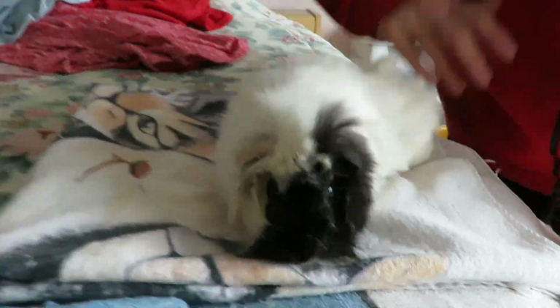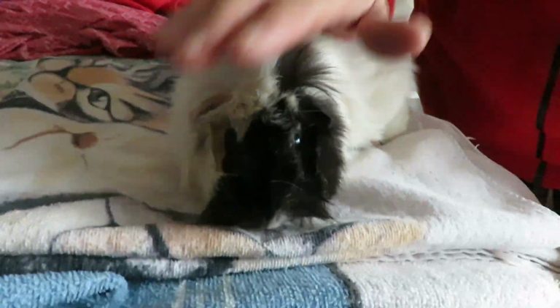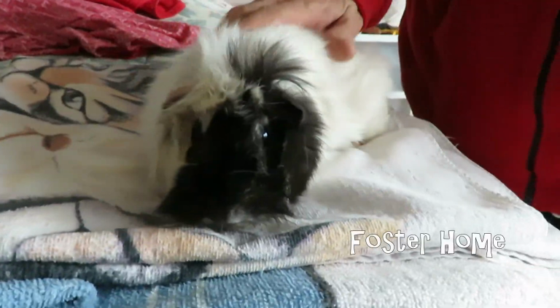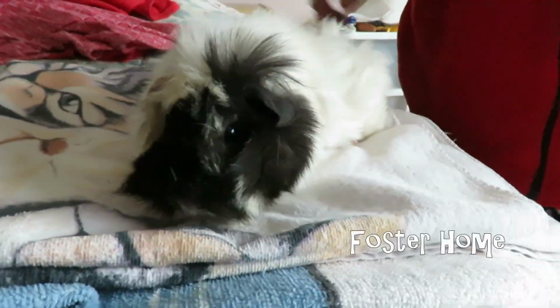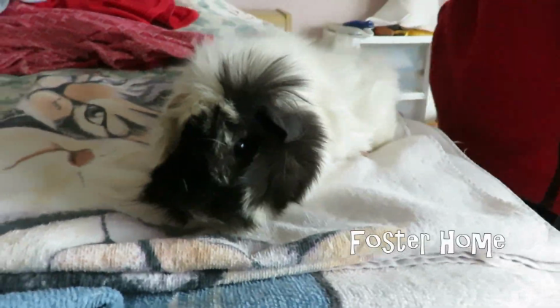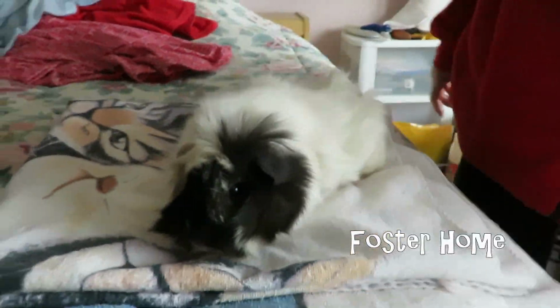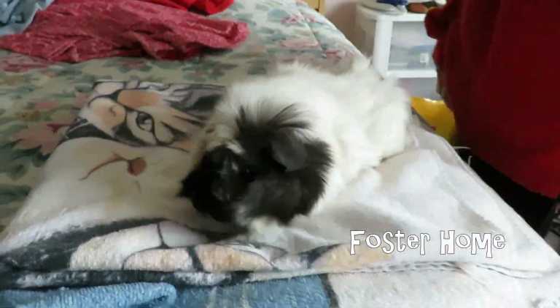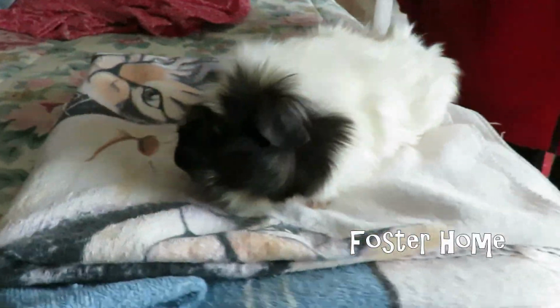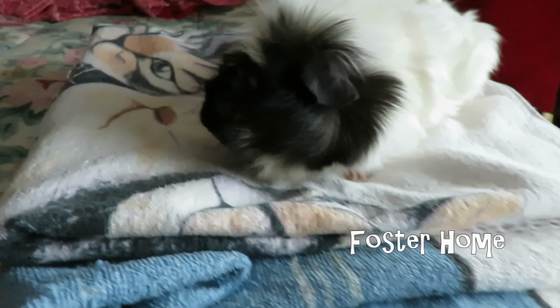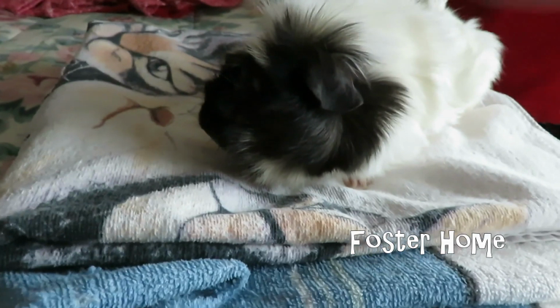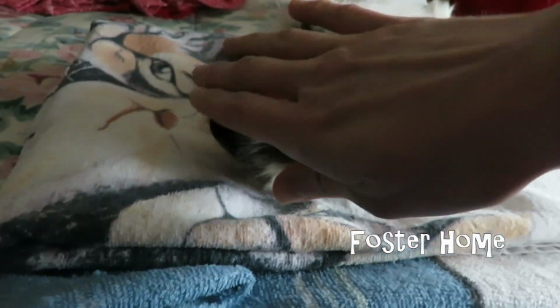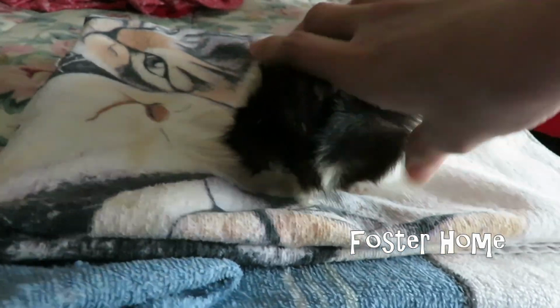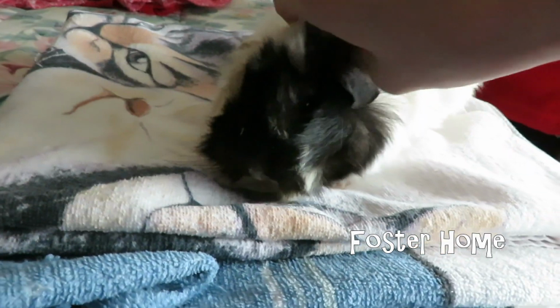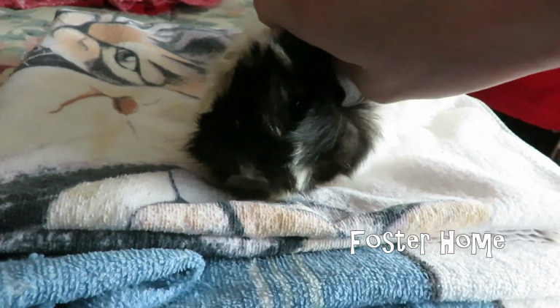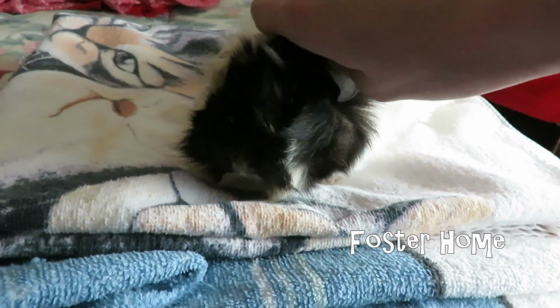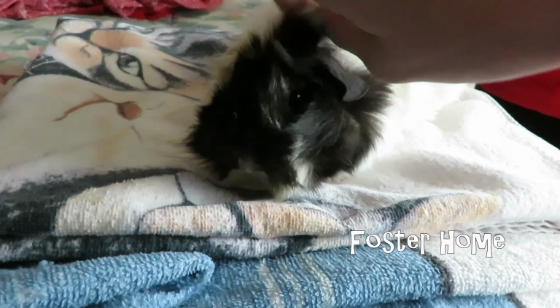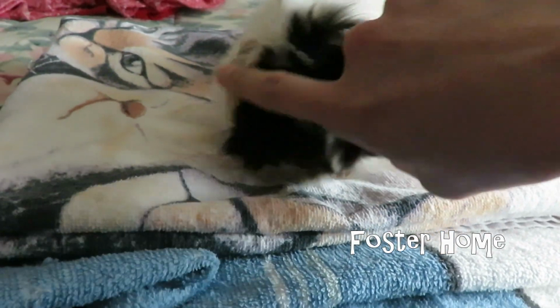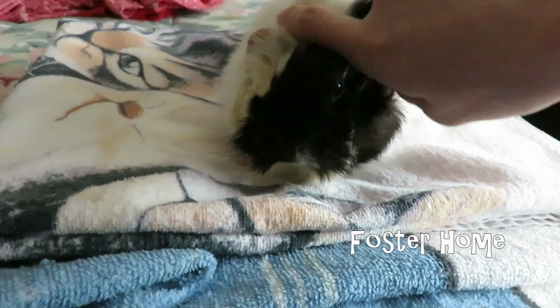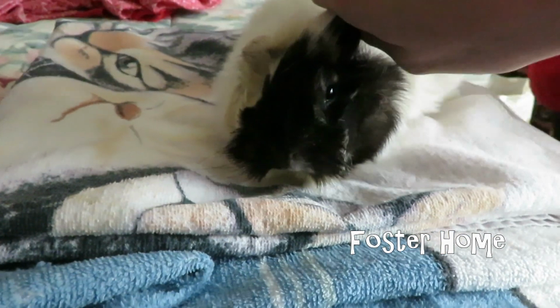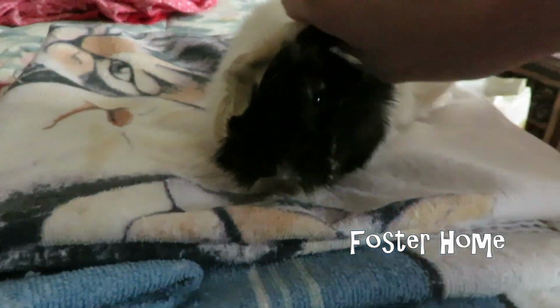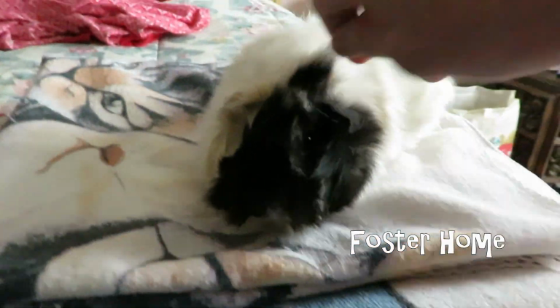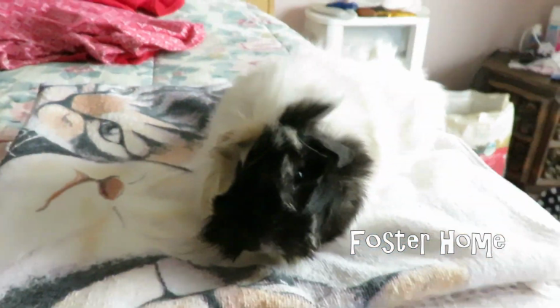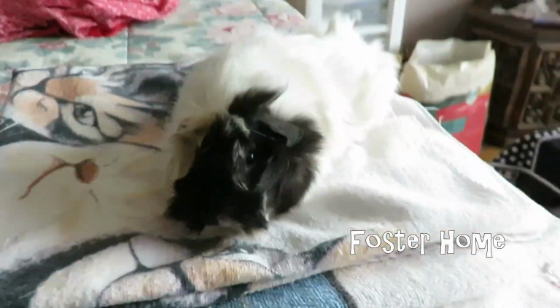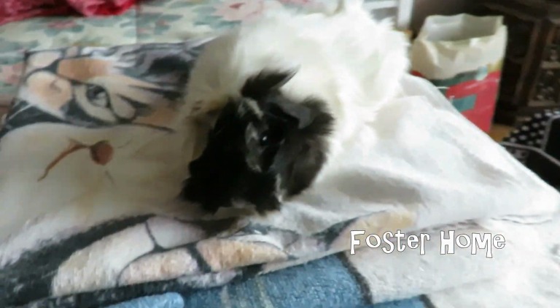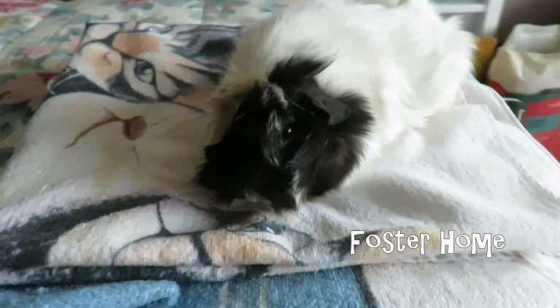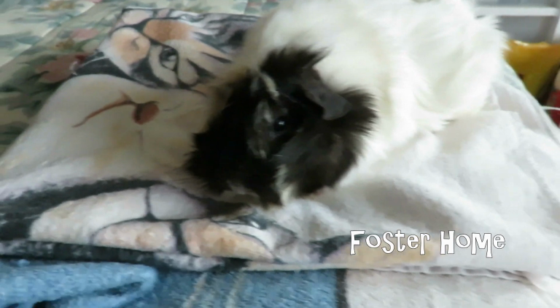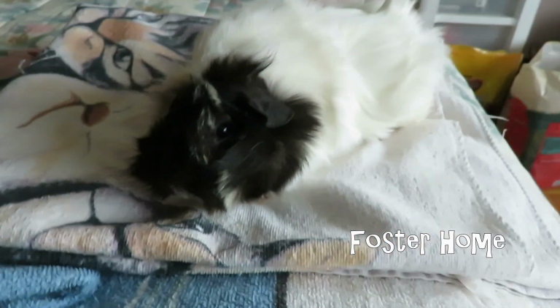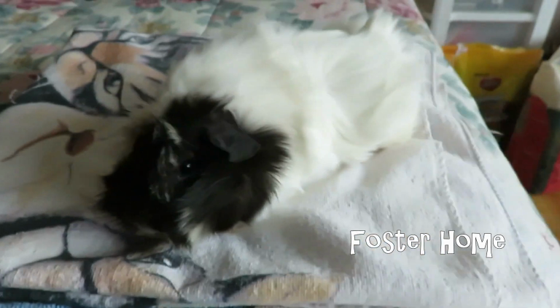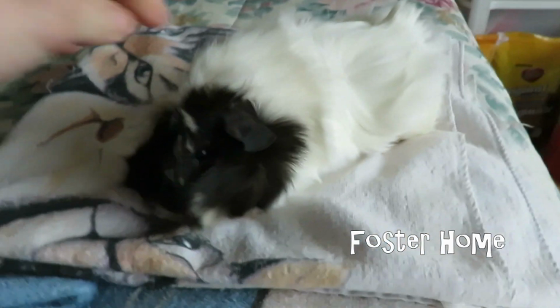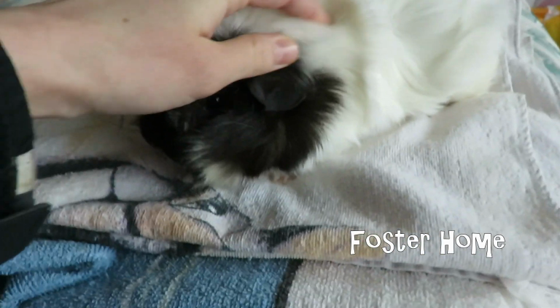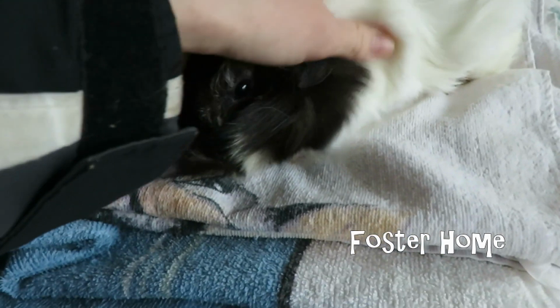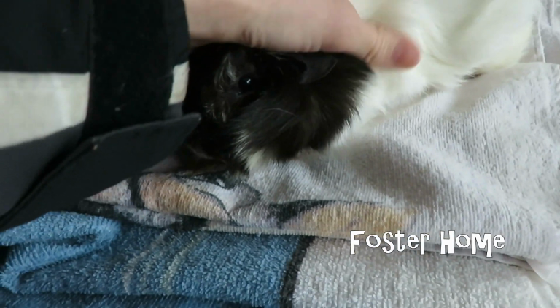She loves to be handled. Hi, cutie. I'll stay out of the way so you can take your picture. Hi, Wild West.